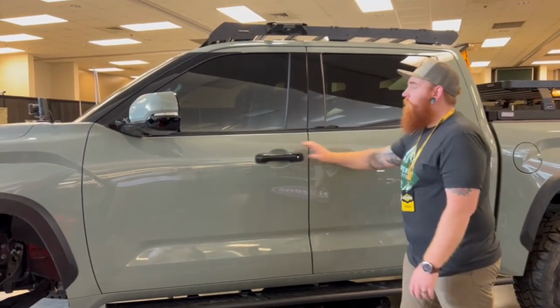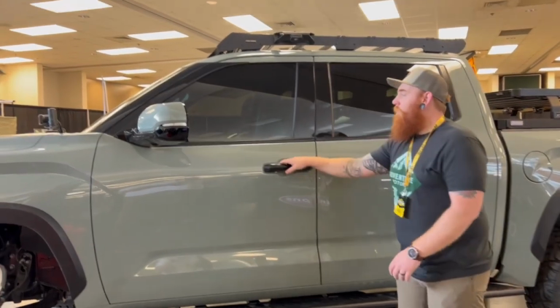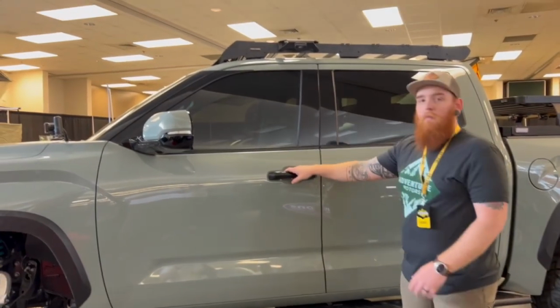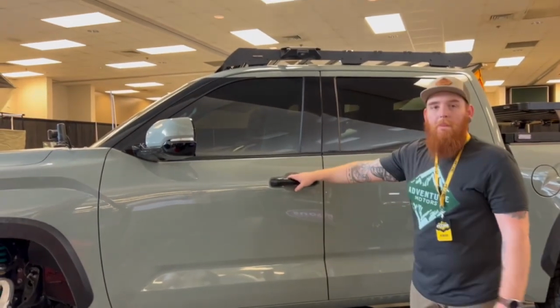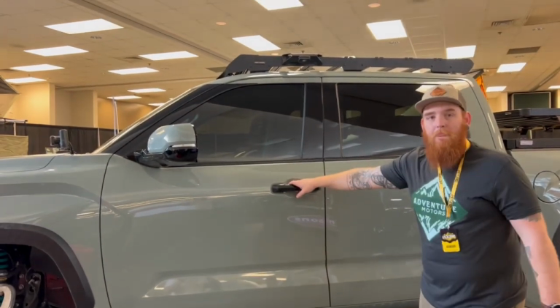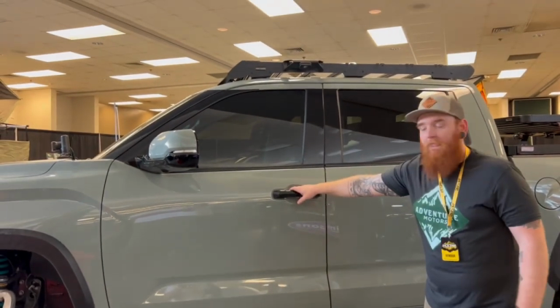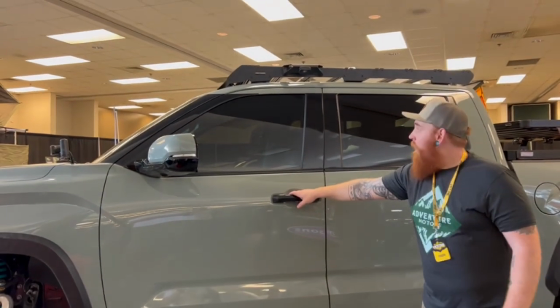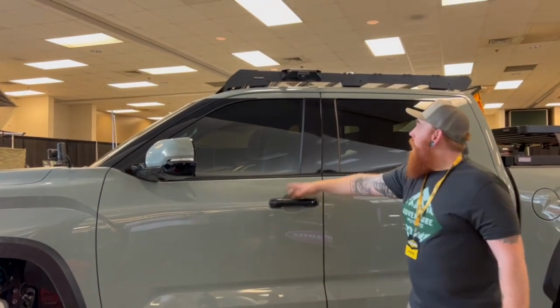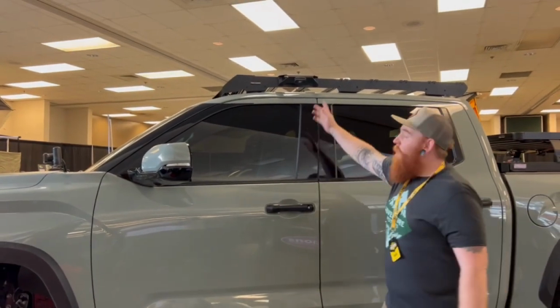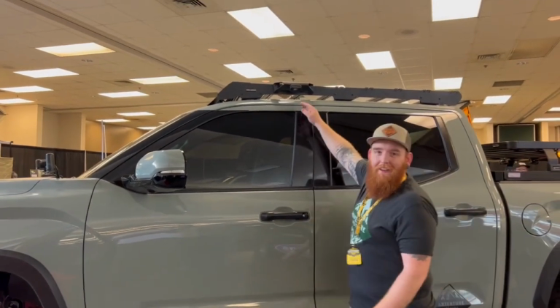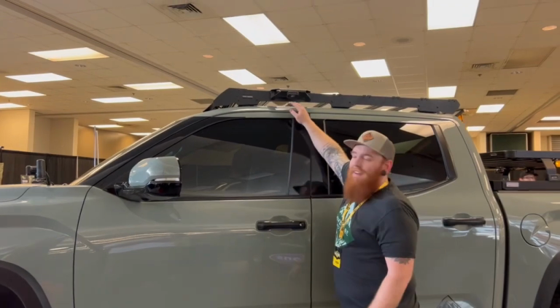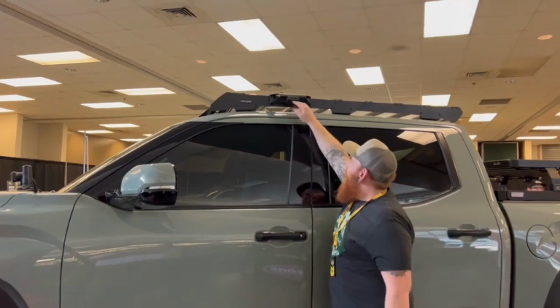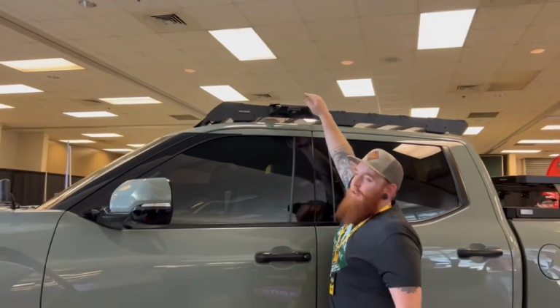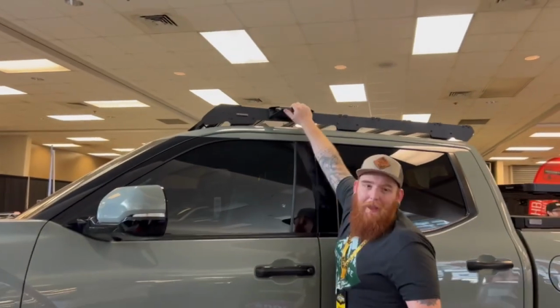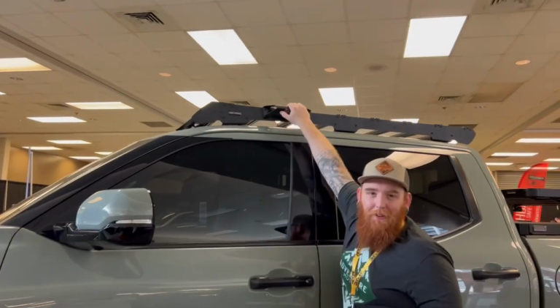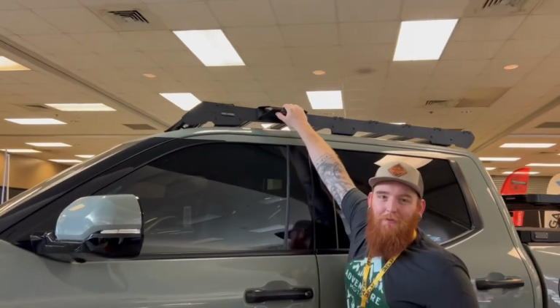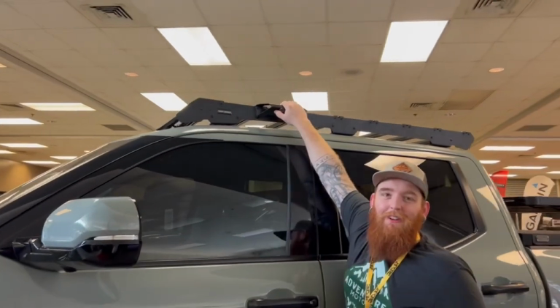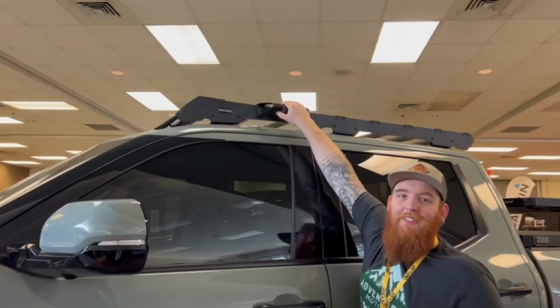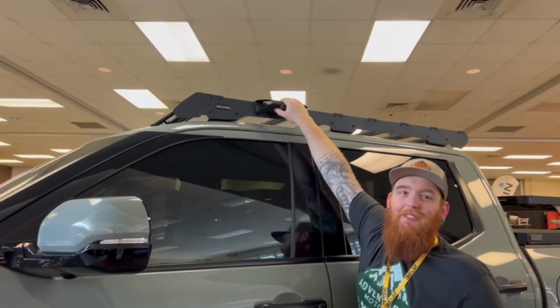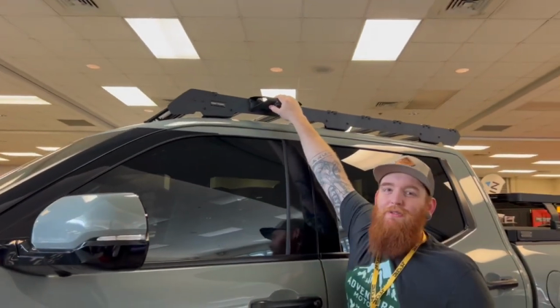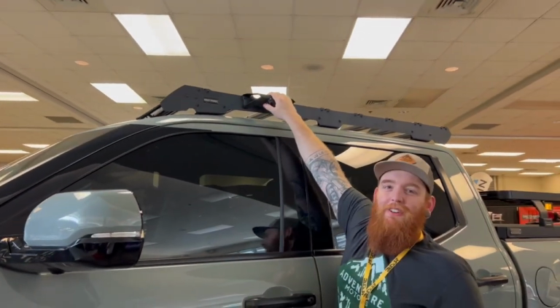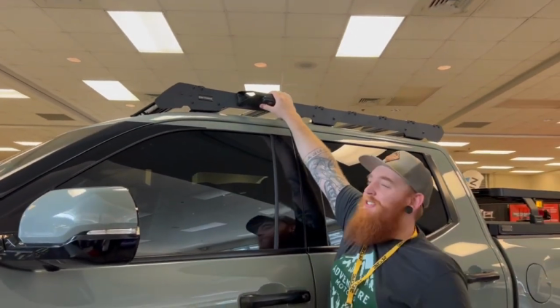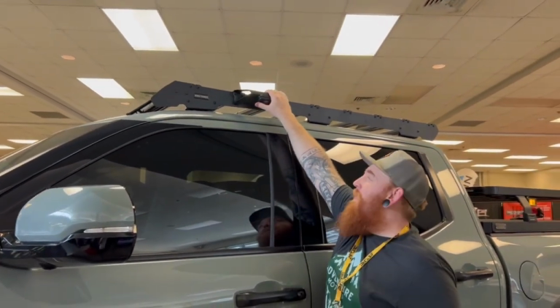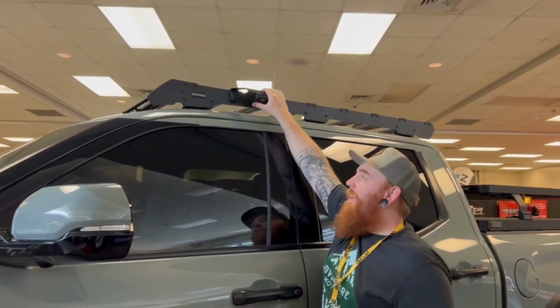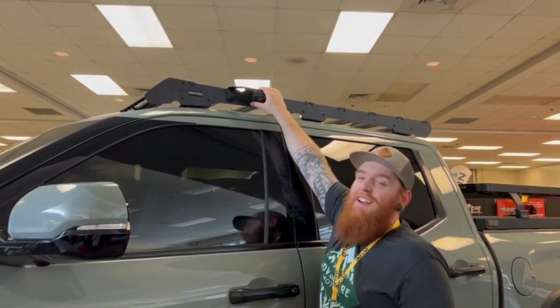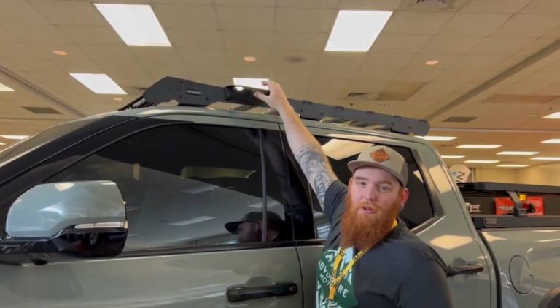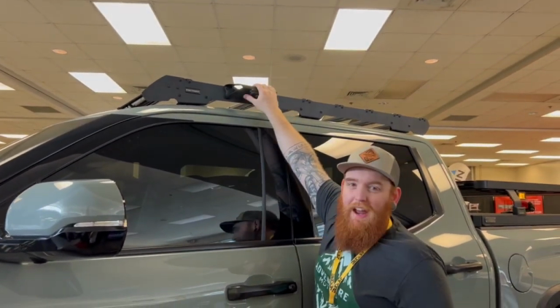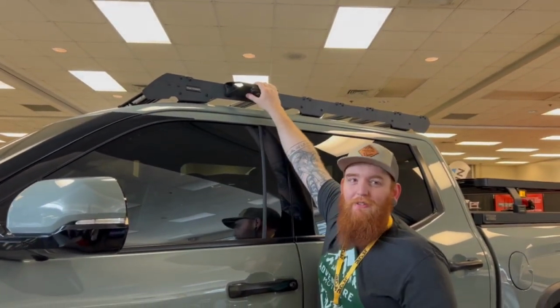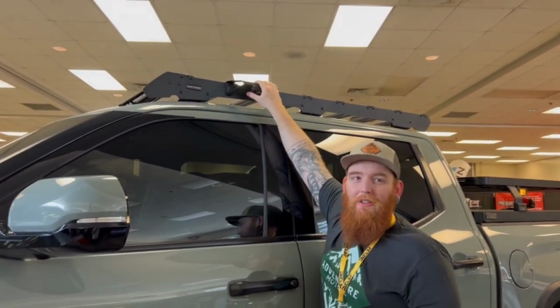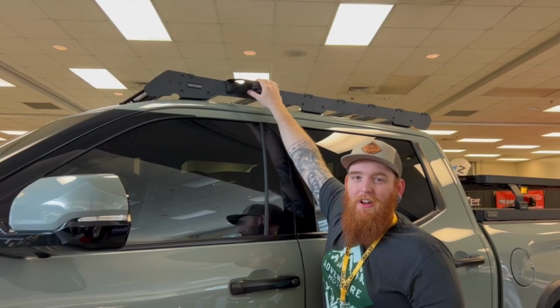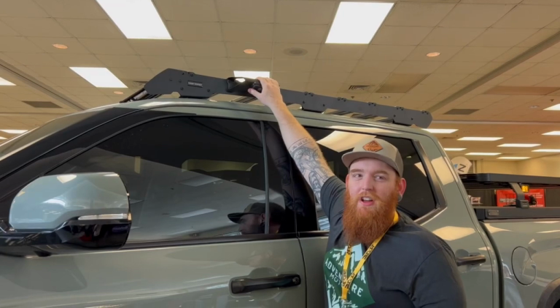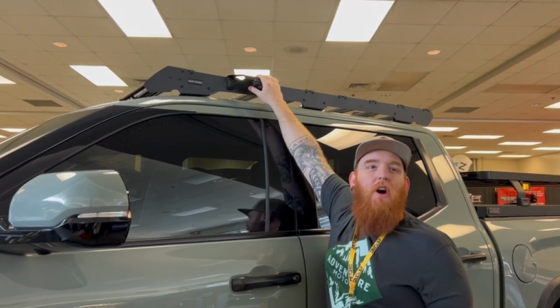Don't forget the grab handle. We got a grab handle from Frontrunner. This is the new Frontrunner Slim Sport roof rack for the Tundra.